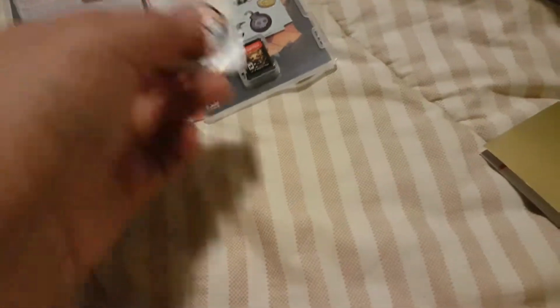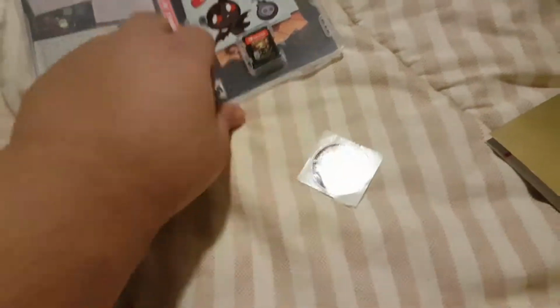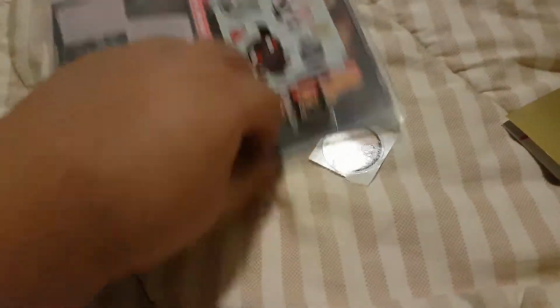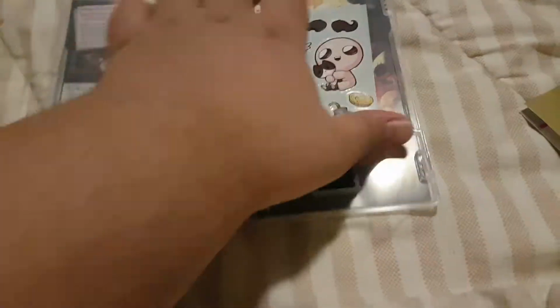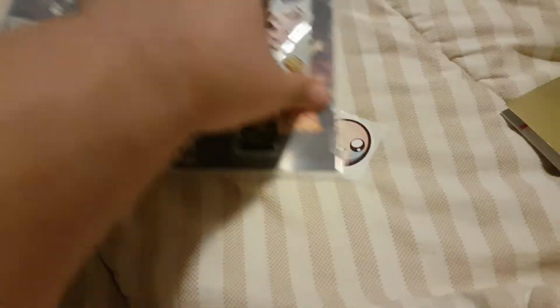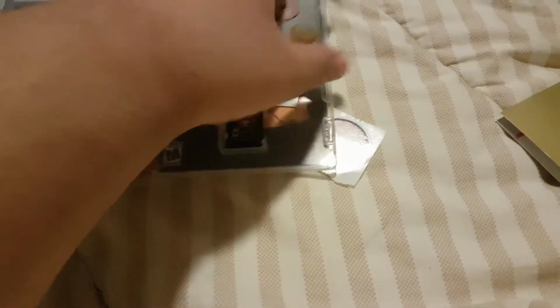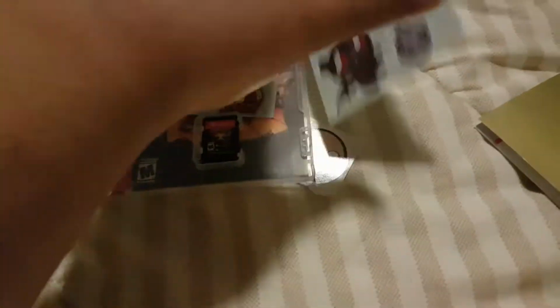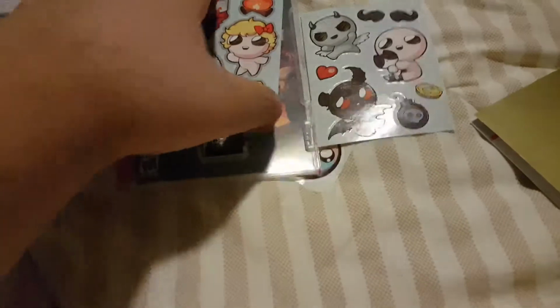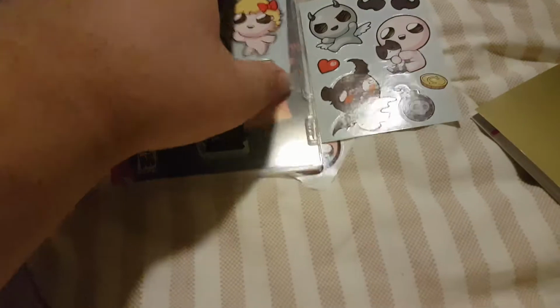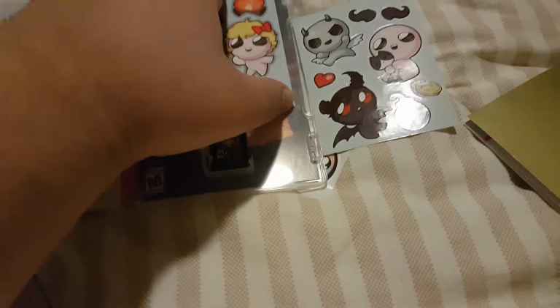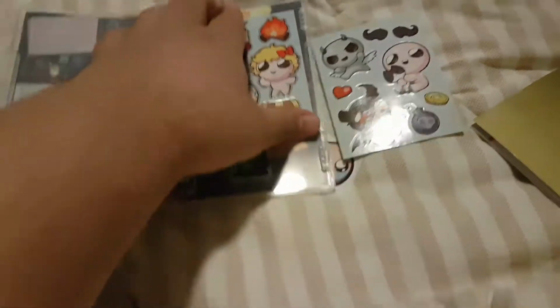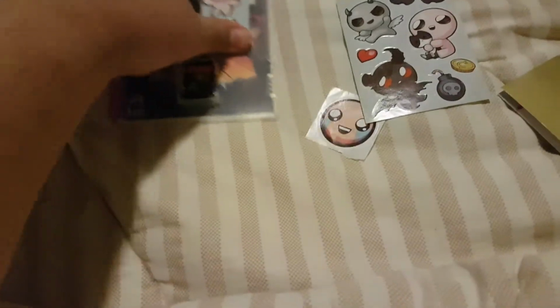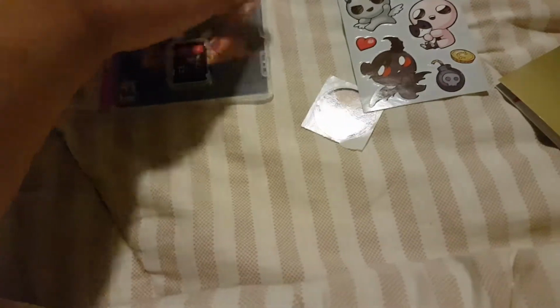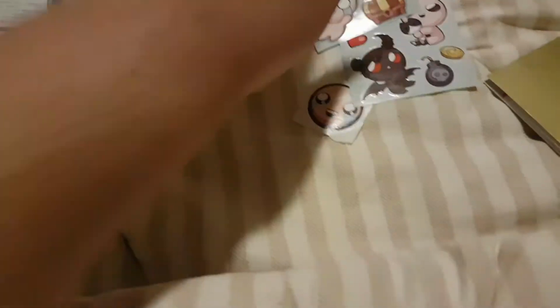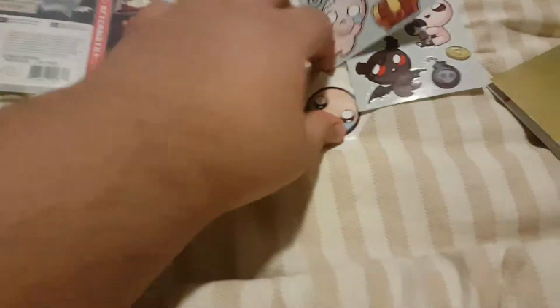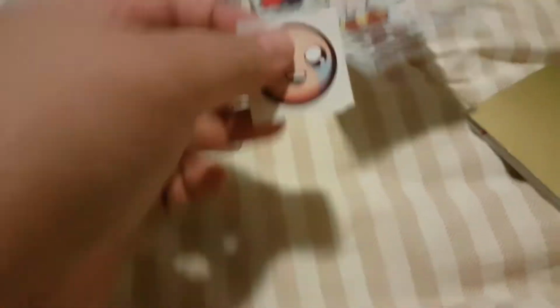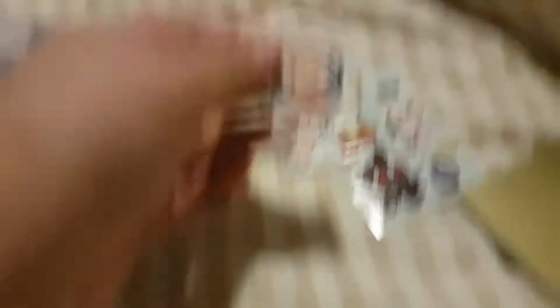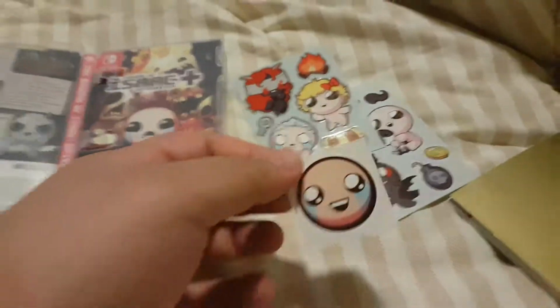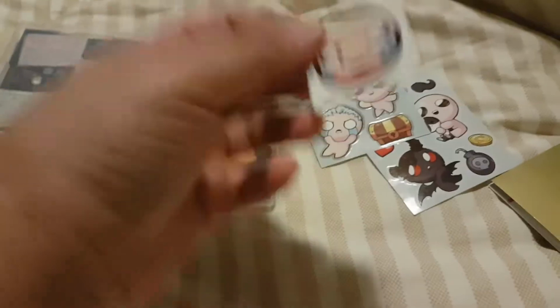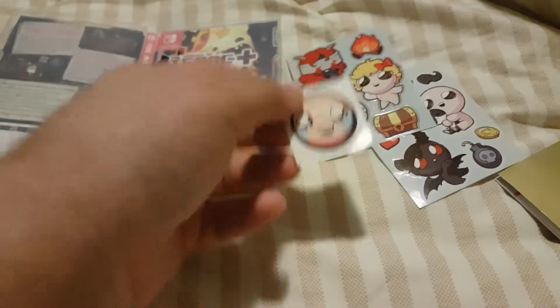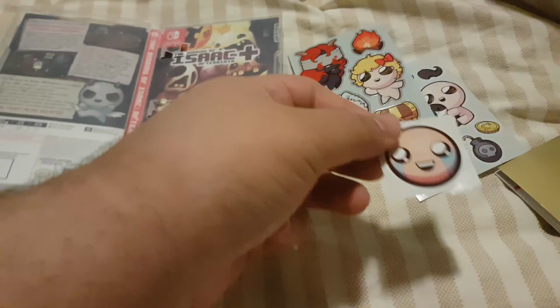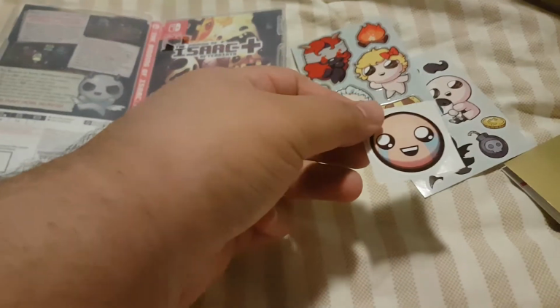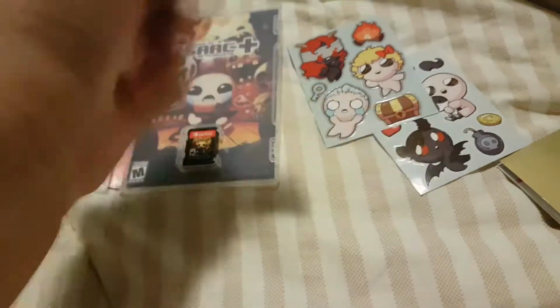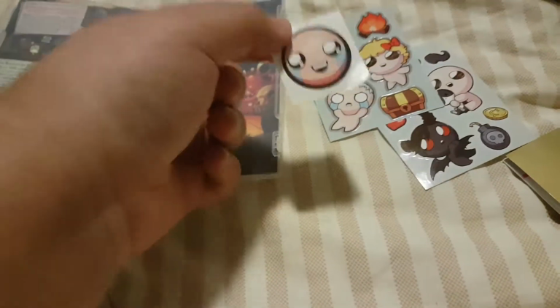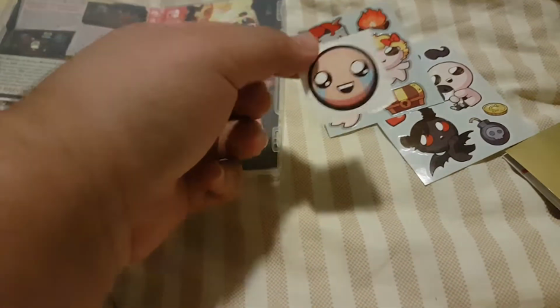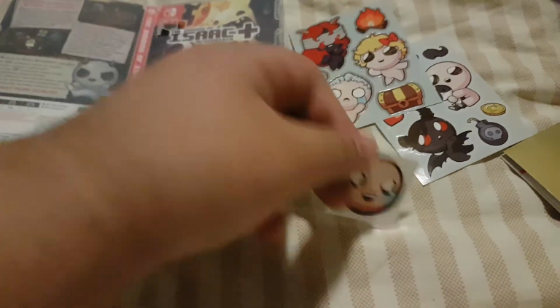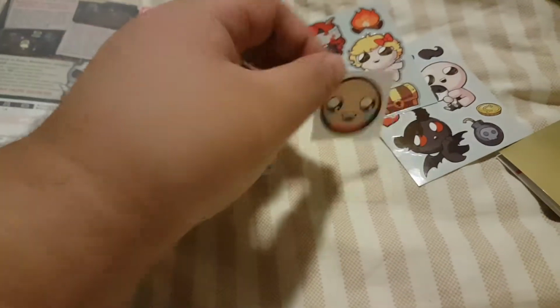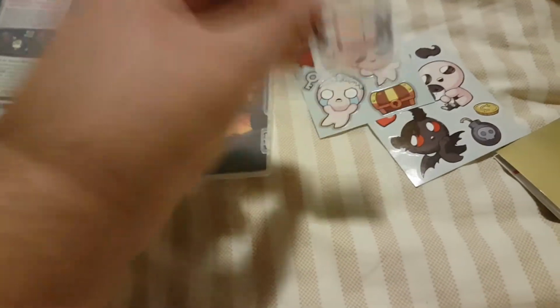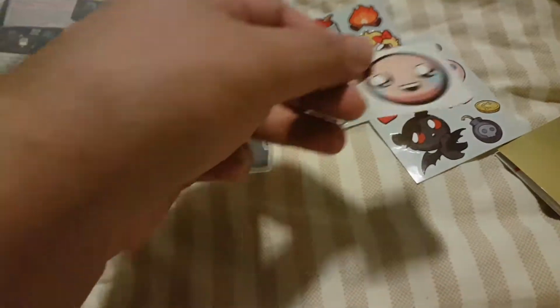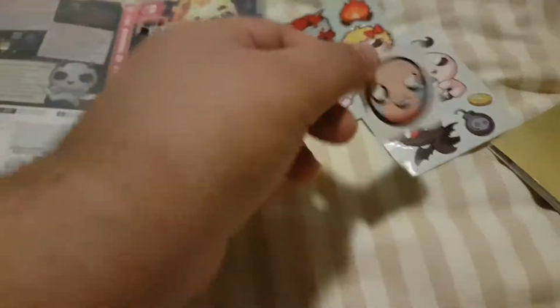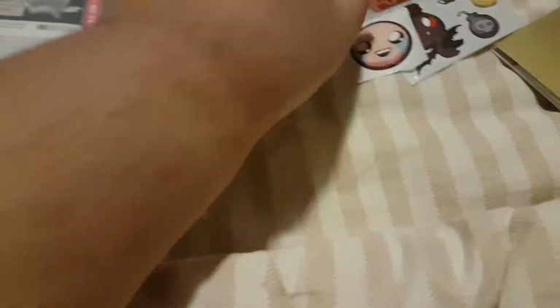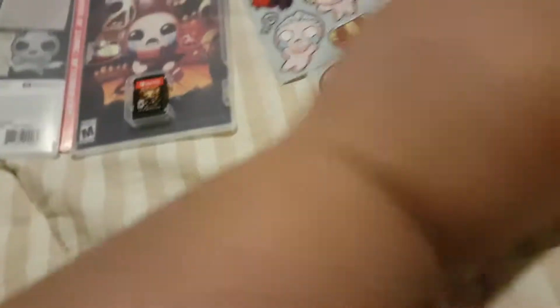Also comes with stickers, which is a nice bonus. So I have the option of buying retail or digital — I recommend retail, because you get cool stuff.